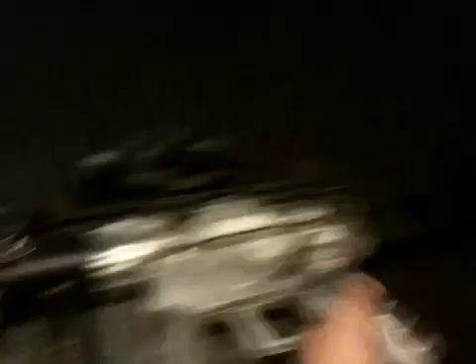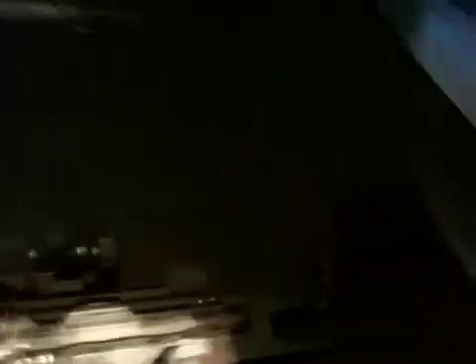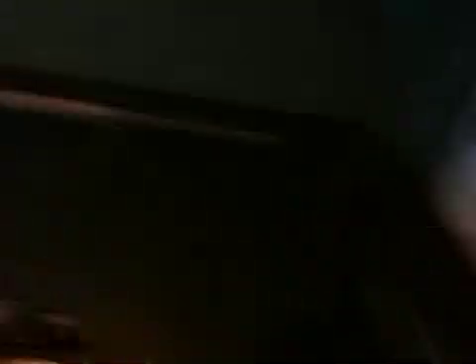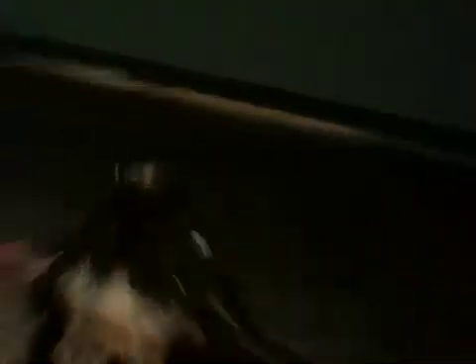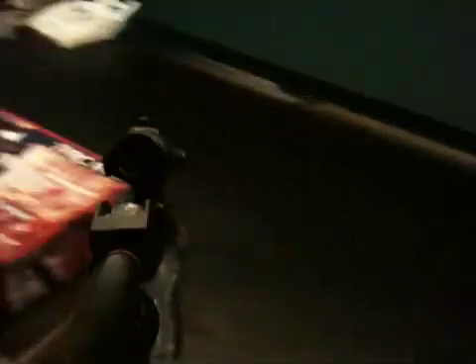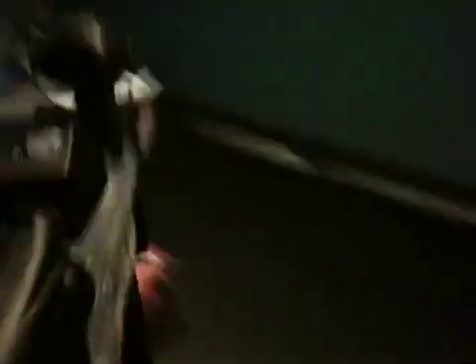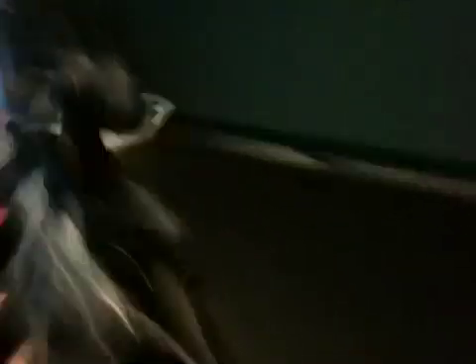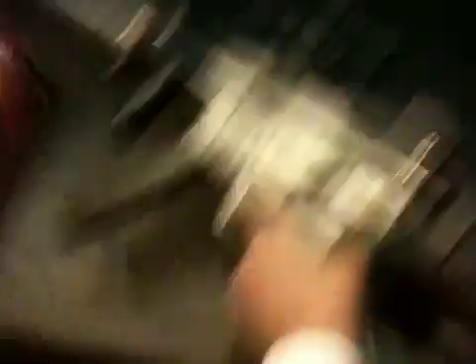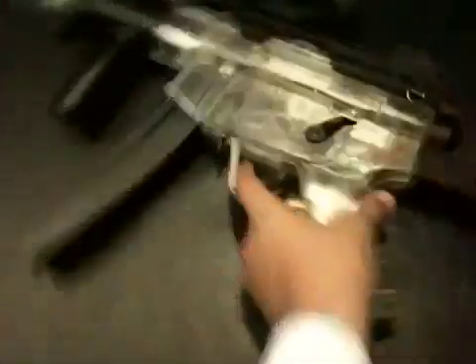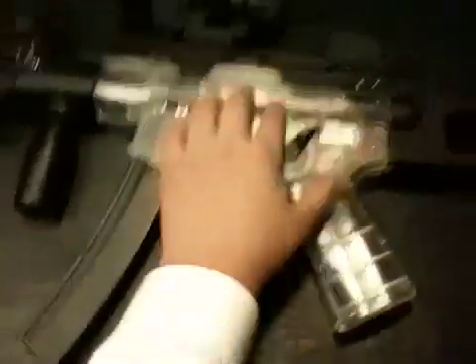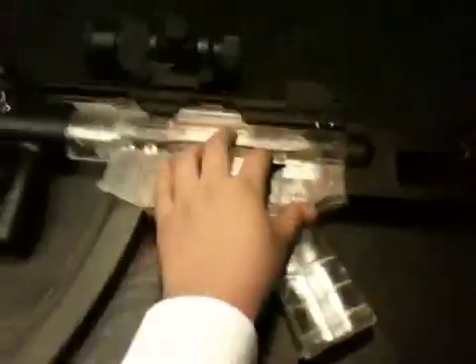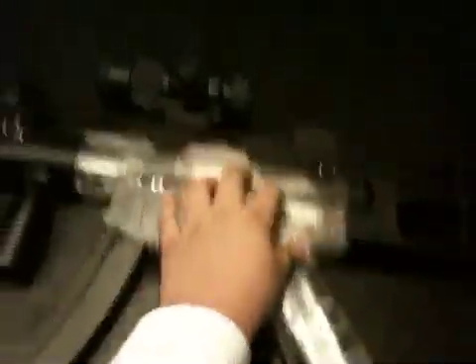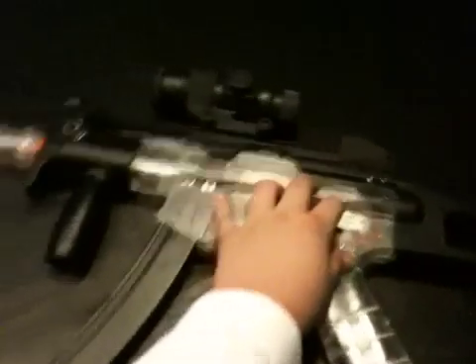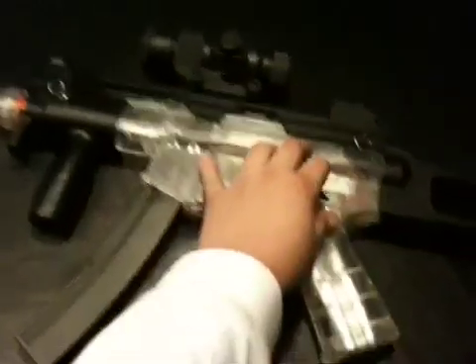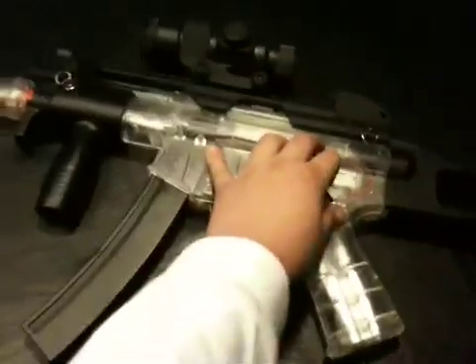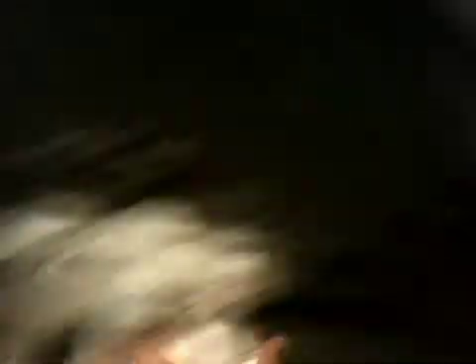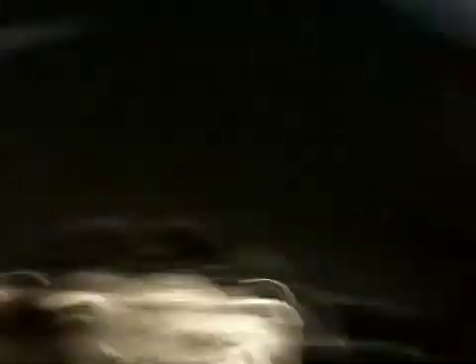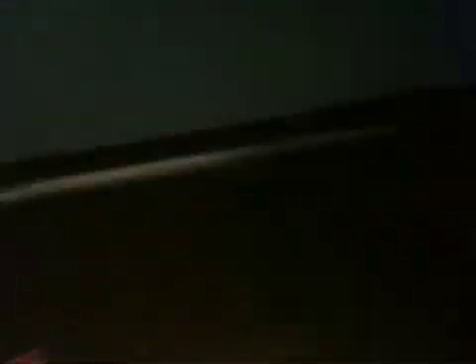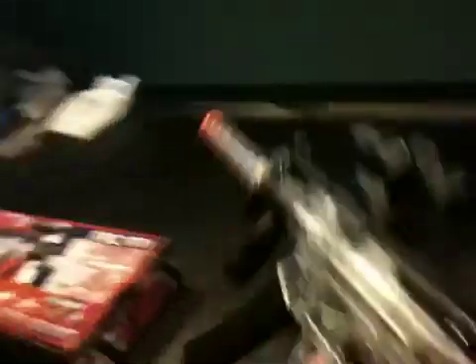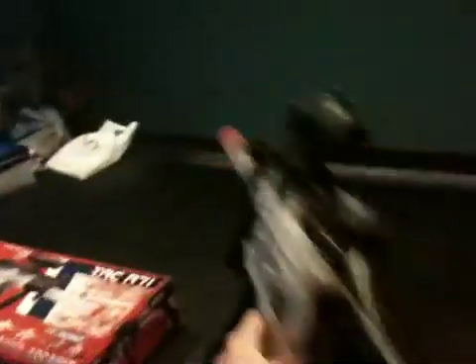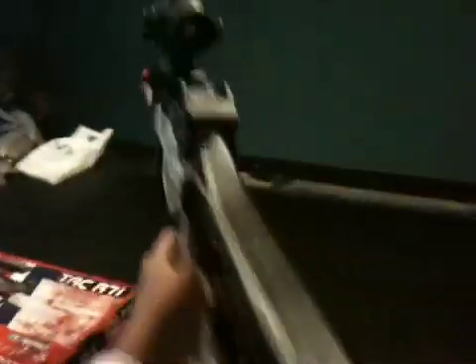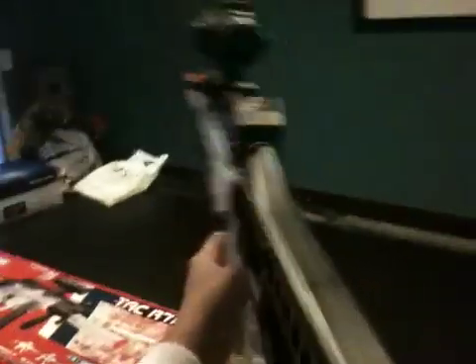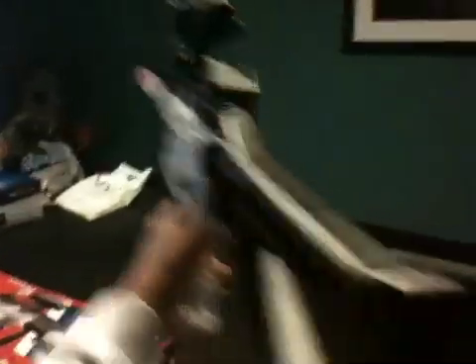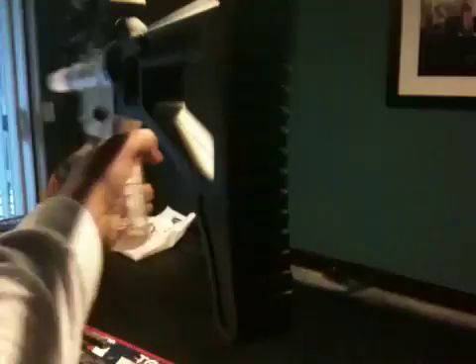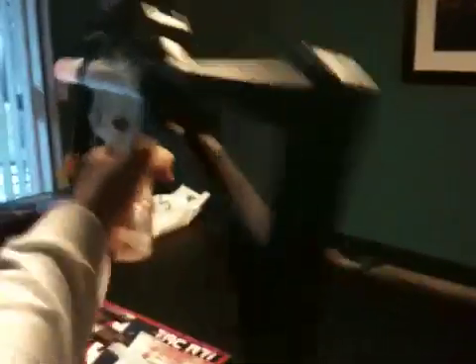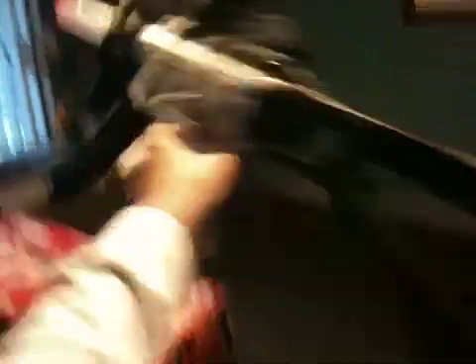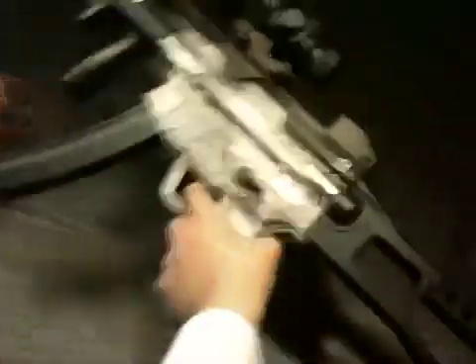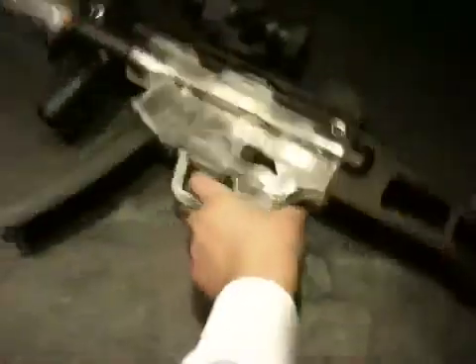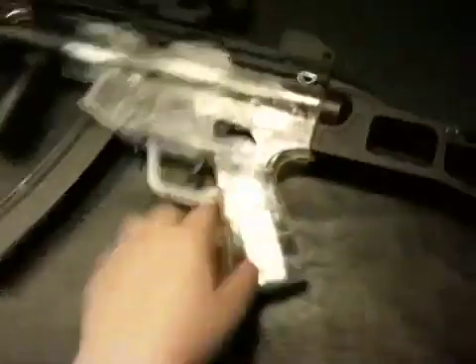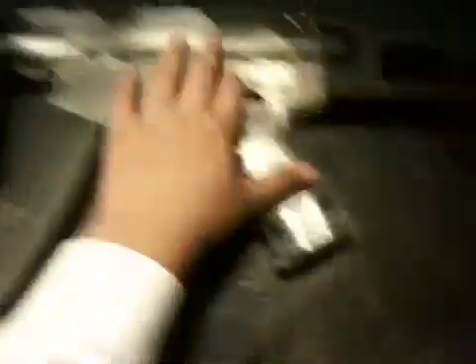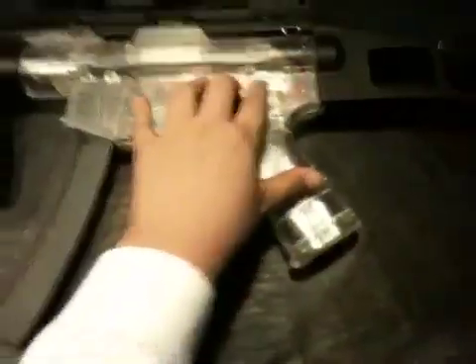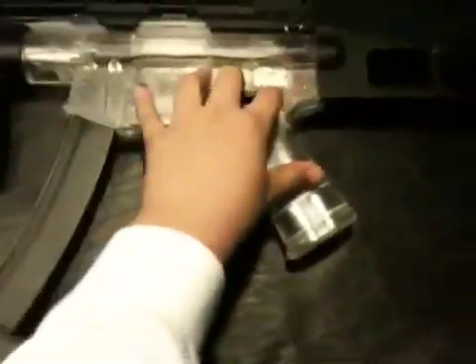Here it is. It has semi-auto right here — this is semi-auto. Okay, that was pretty loud. And then it has full automatic.